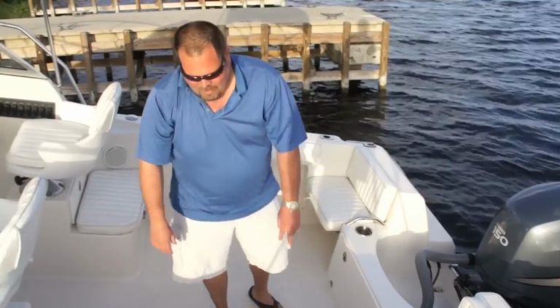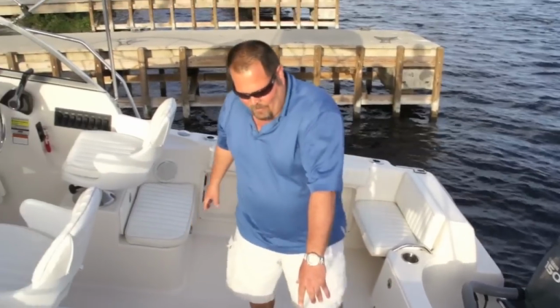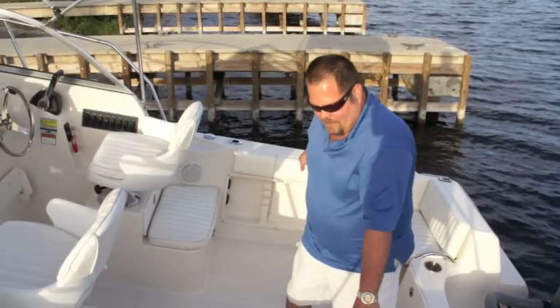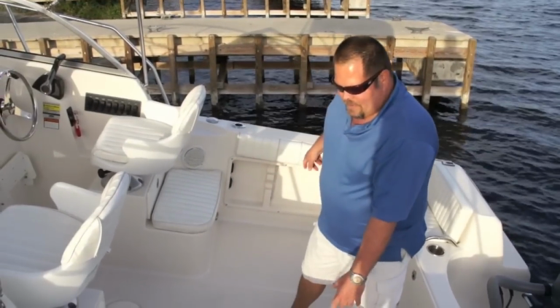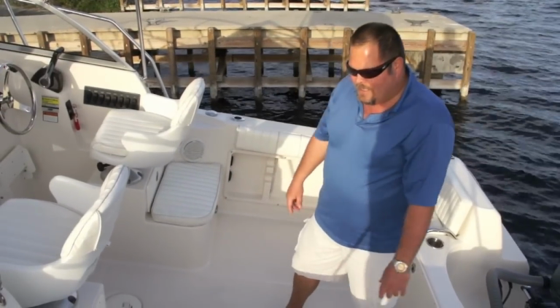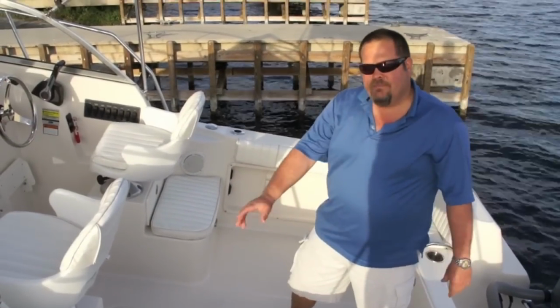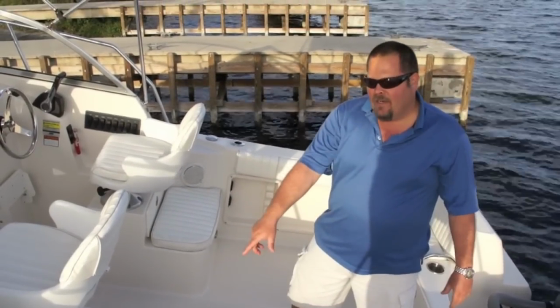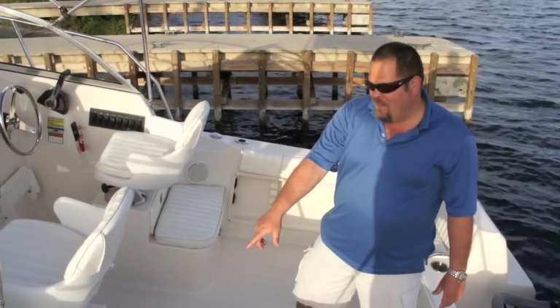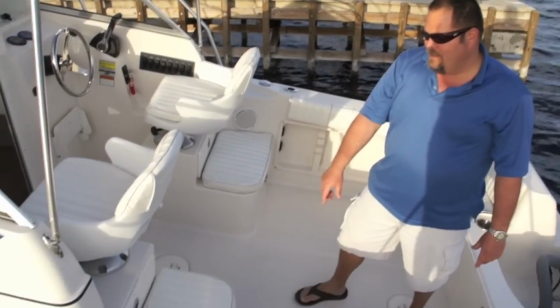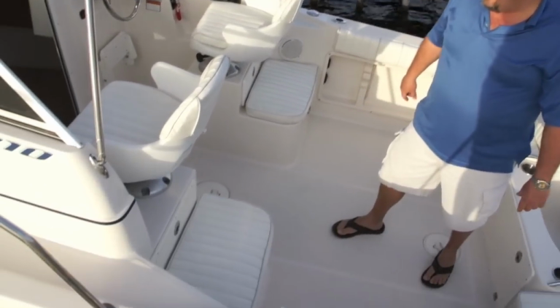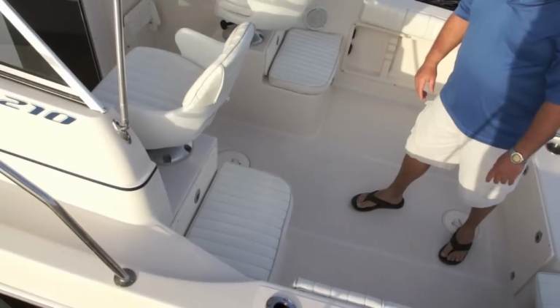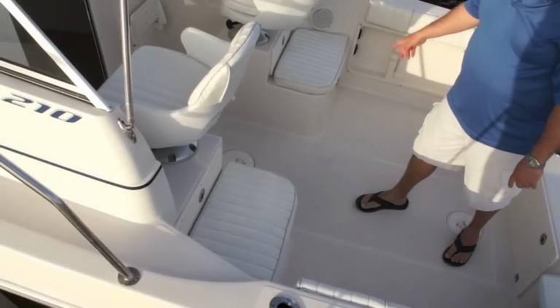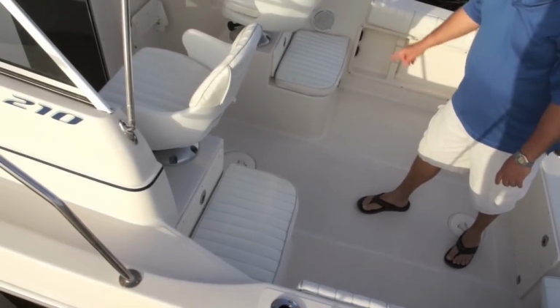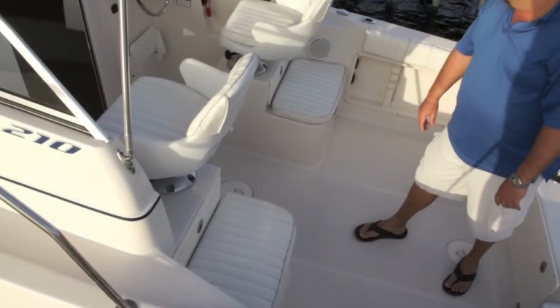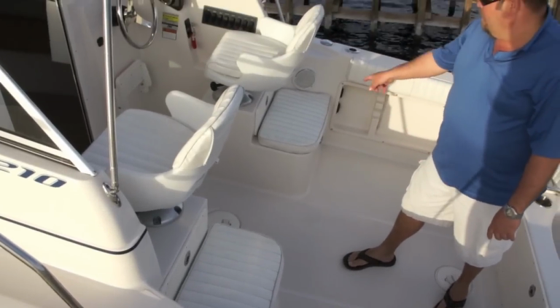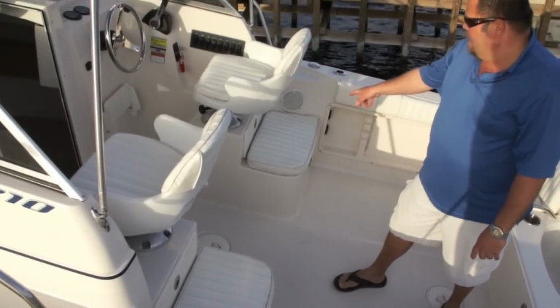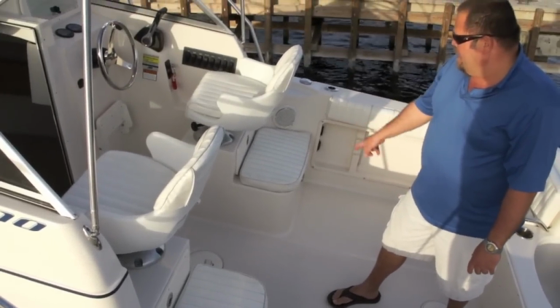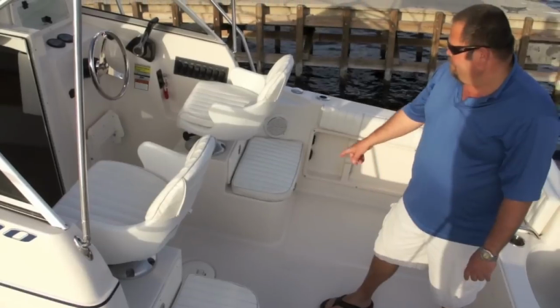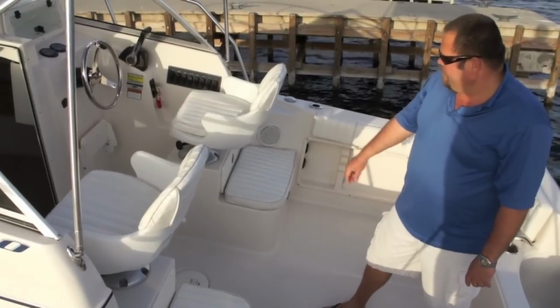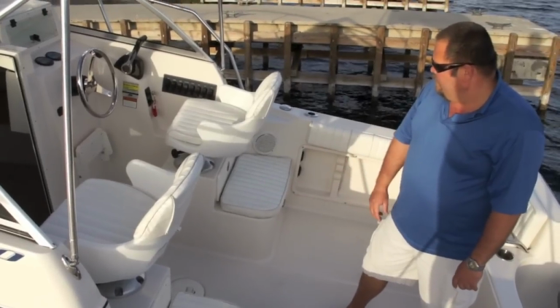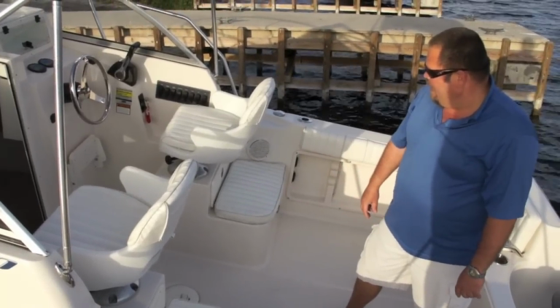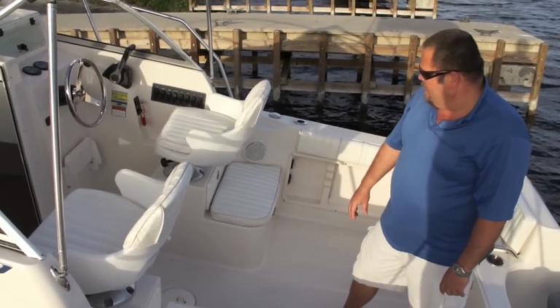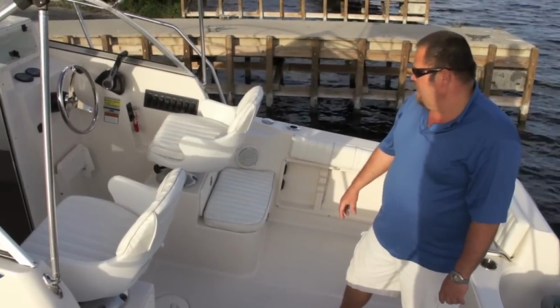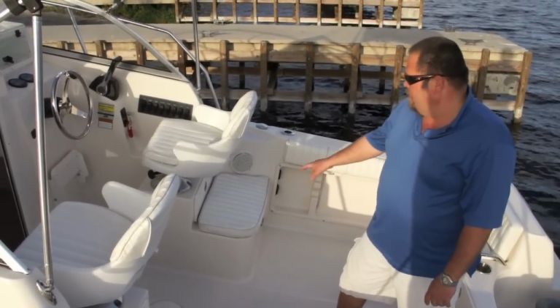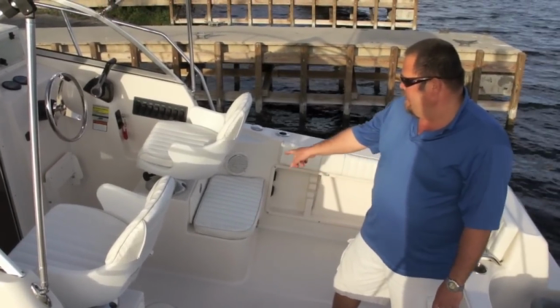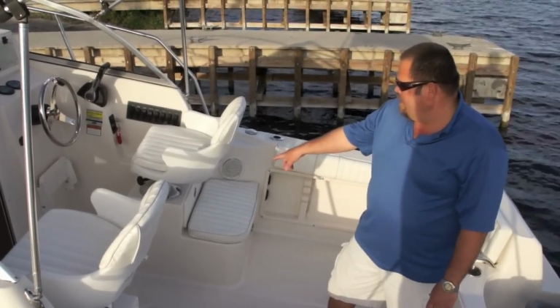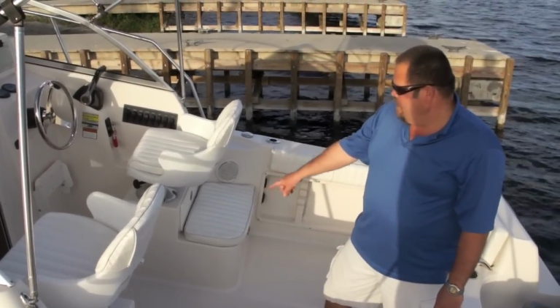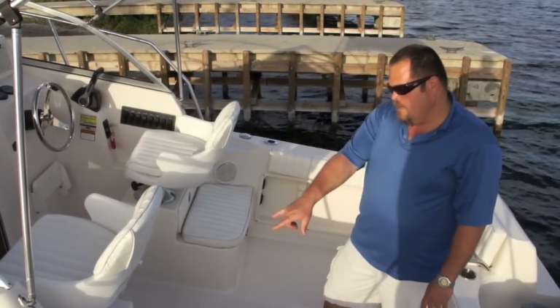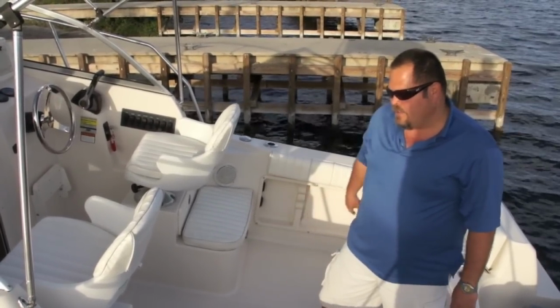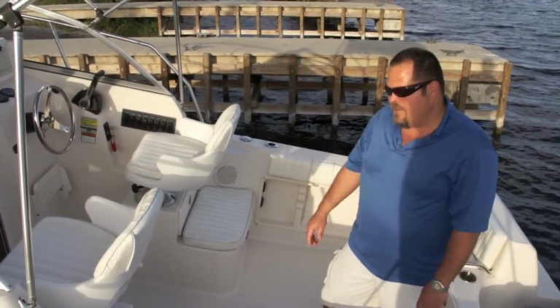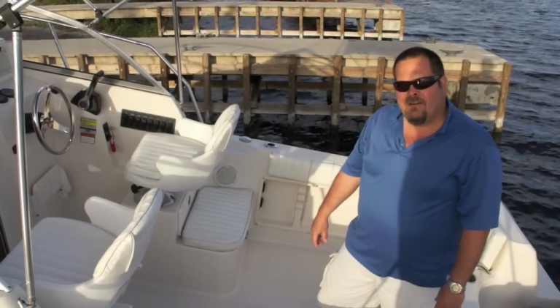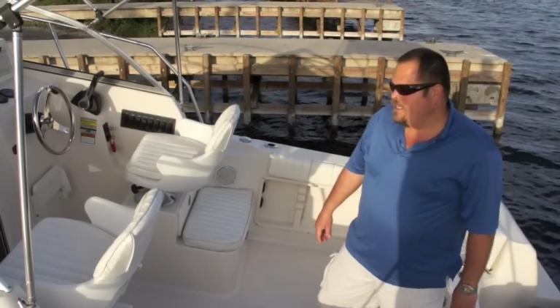Rod holders on both sides. Your live well is on the port side. The starboard side has some storage underneath there. Two storage areas under the seats.